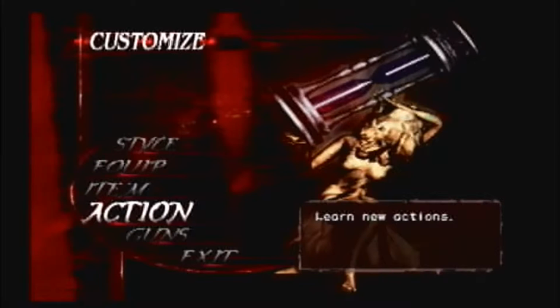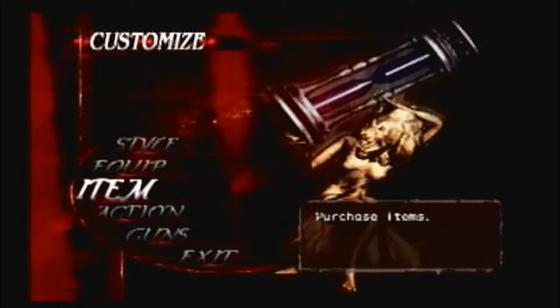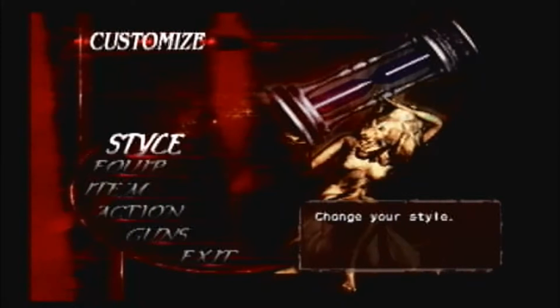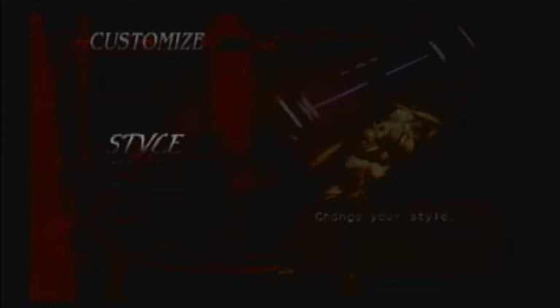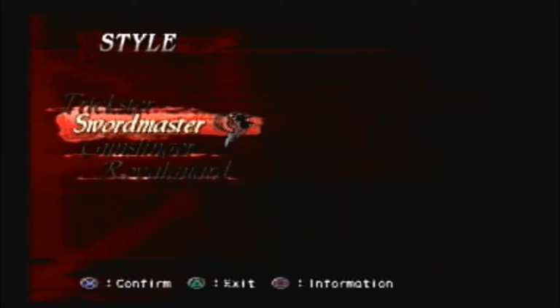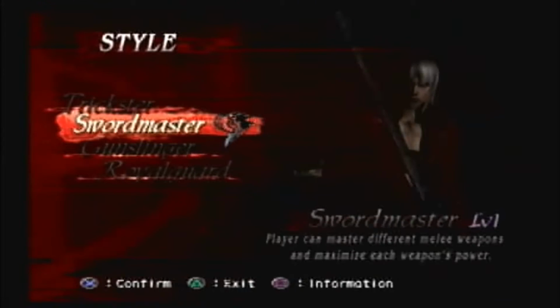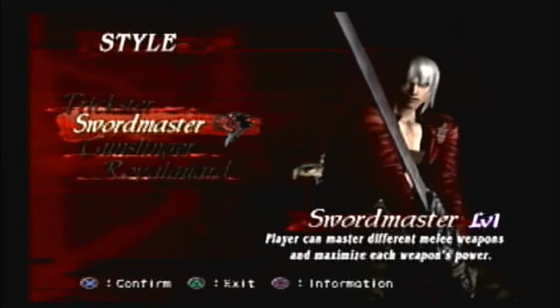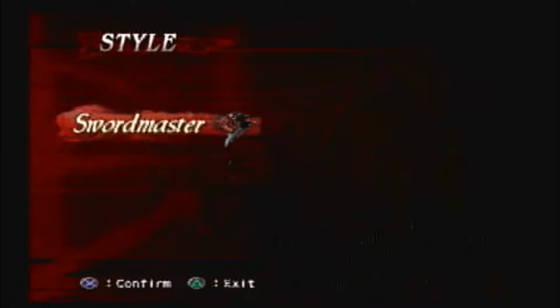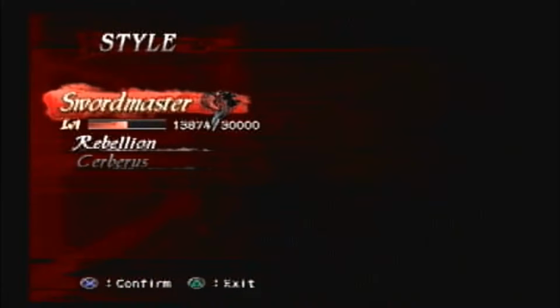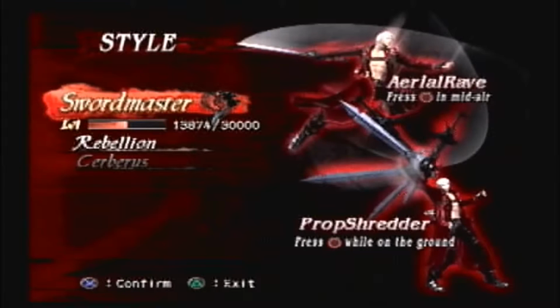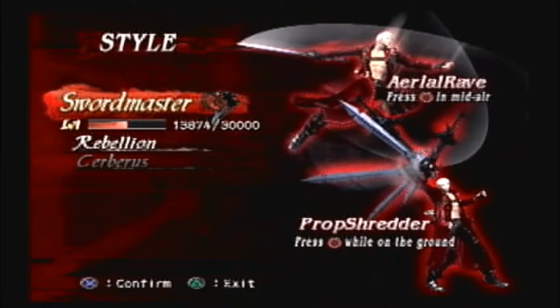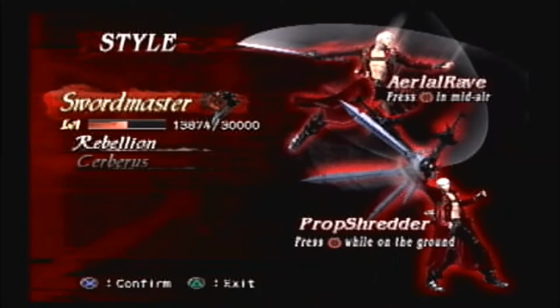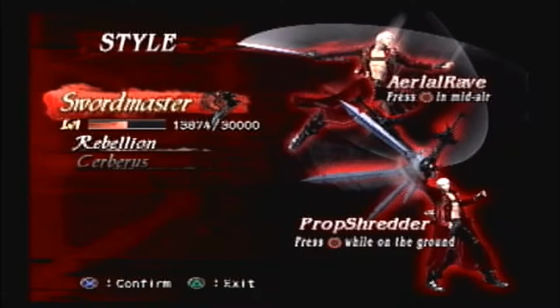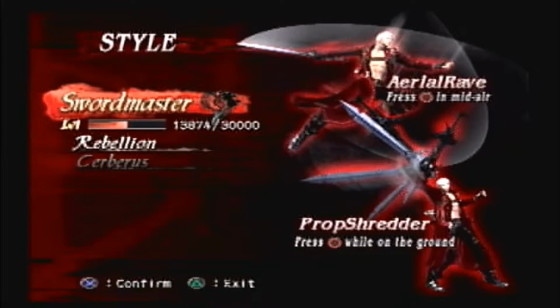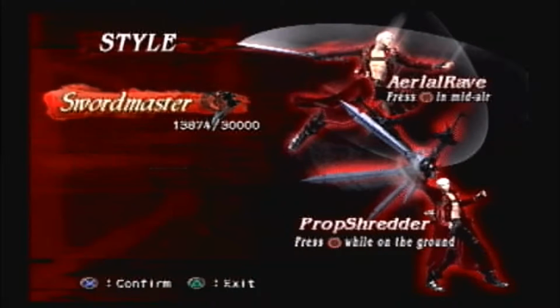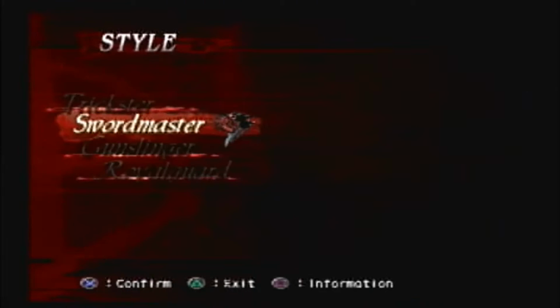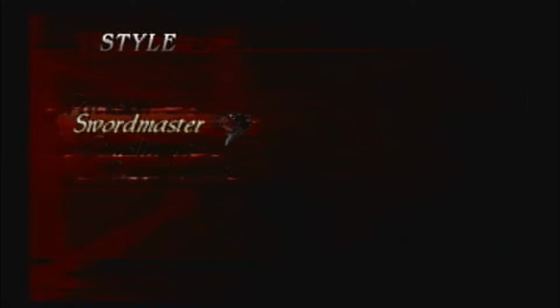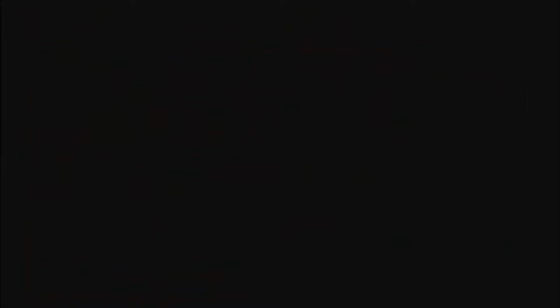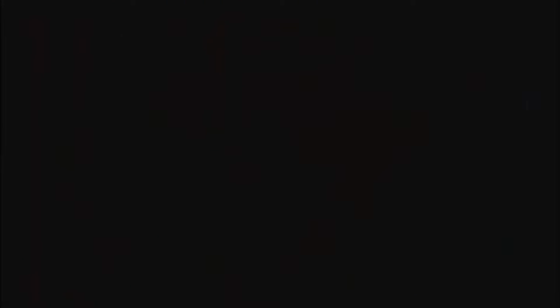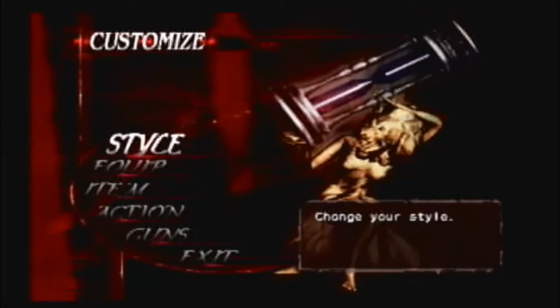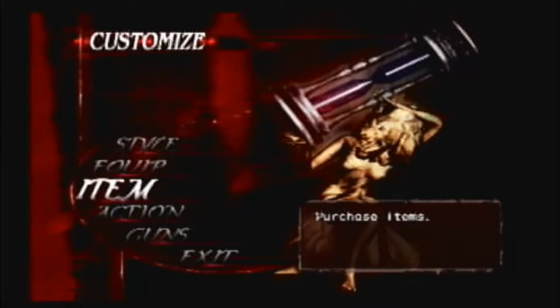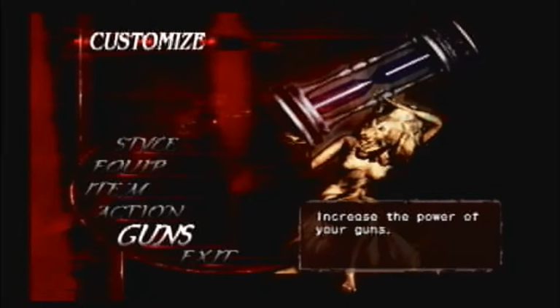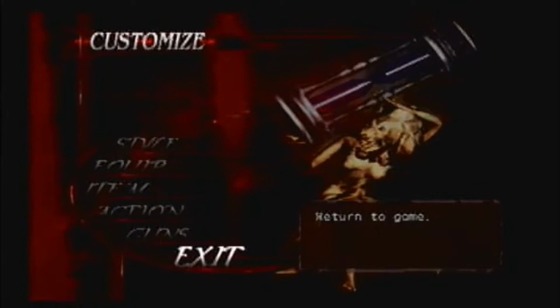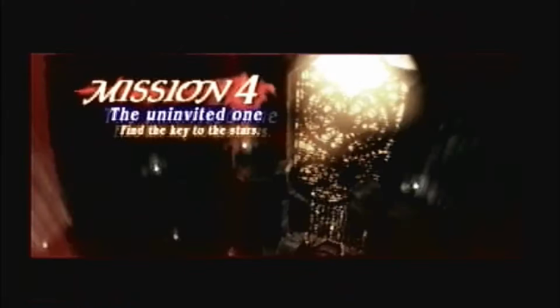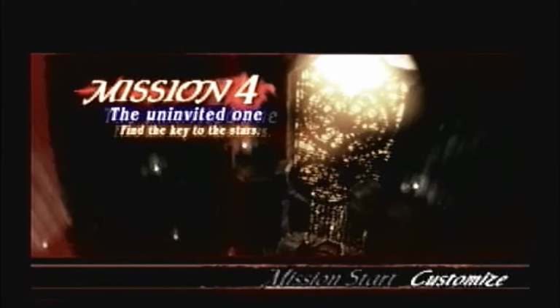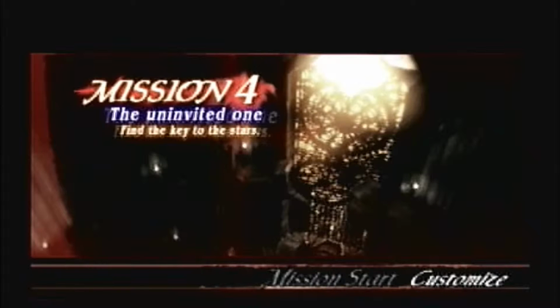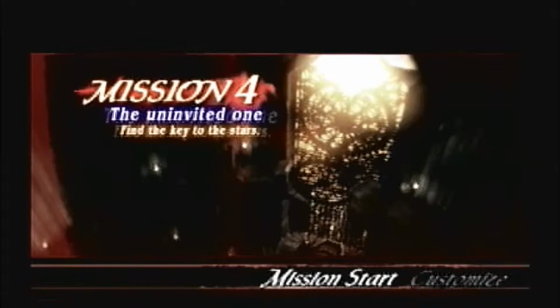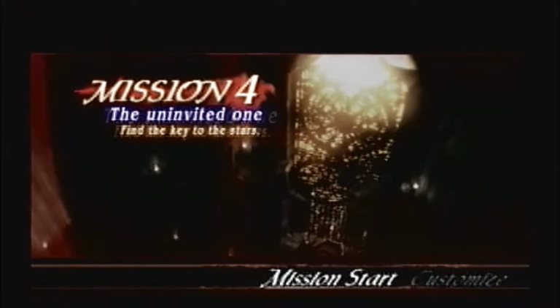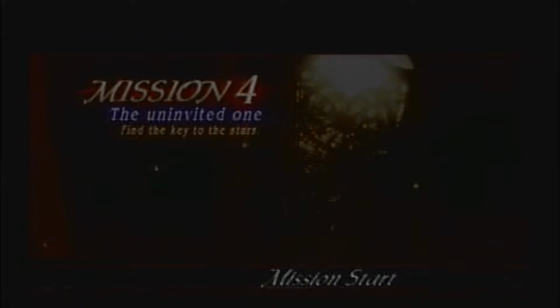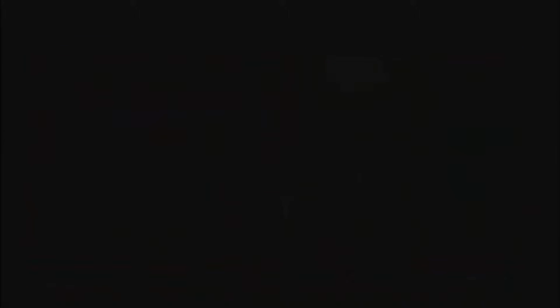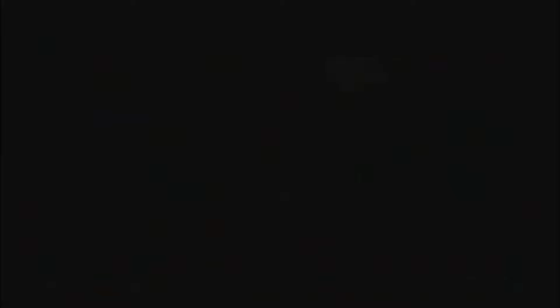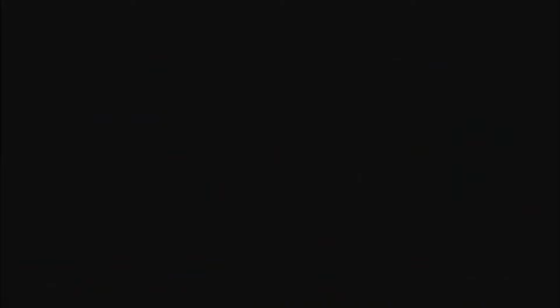And let's see how close our style is to leveling up. Still a ways. Okay. Mission start. Mission 4, the uninvited one.